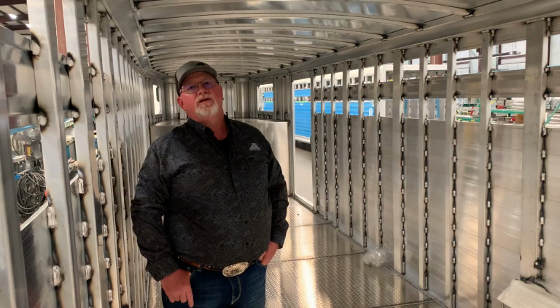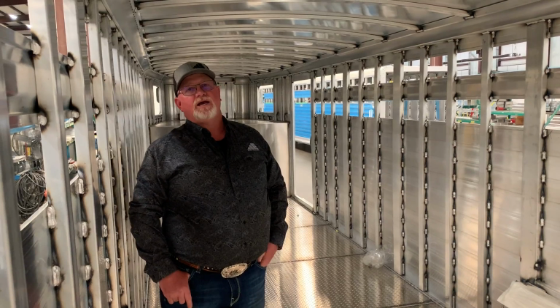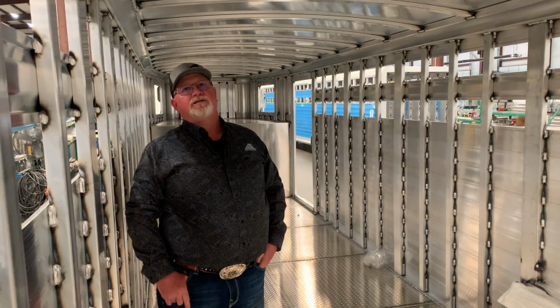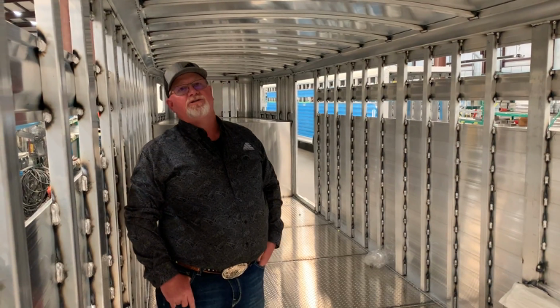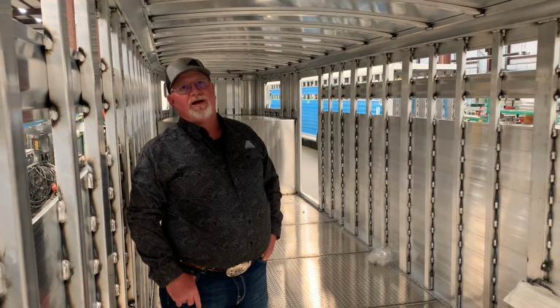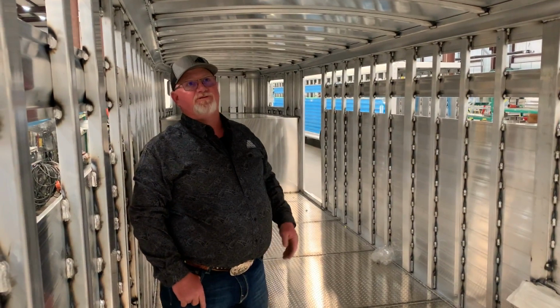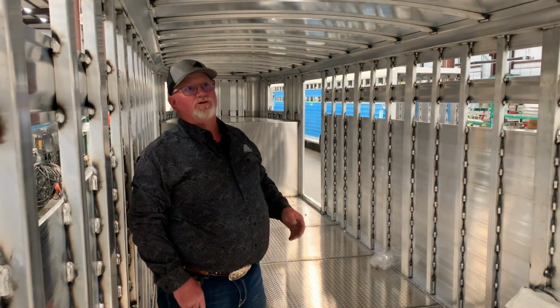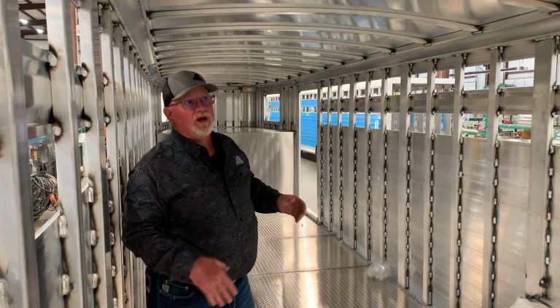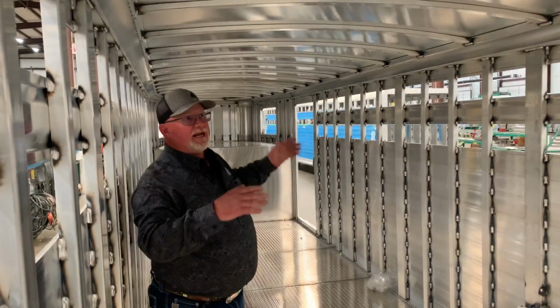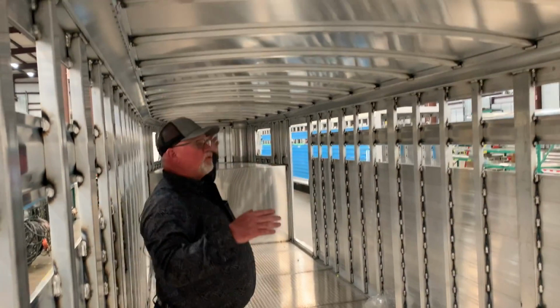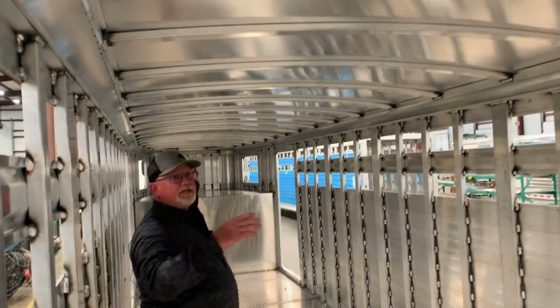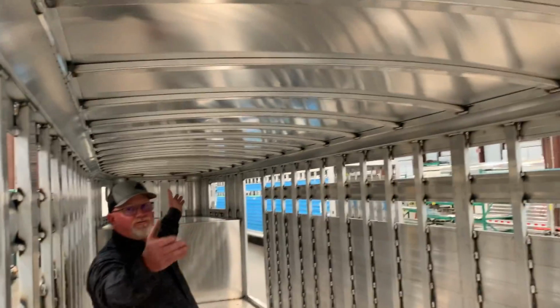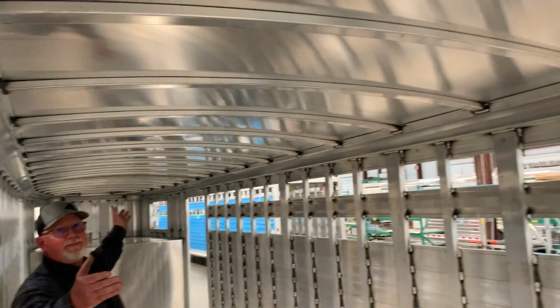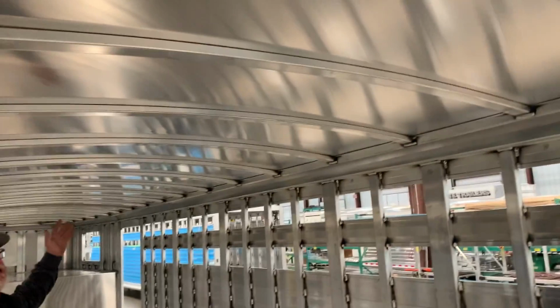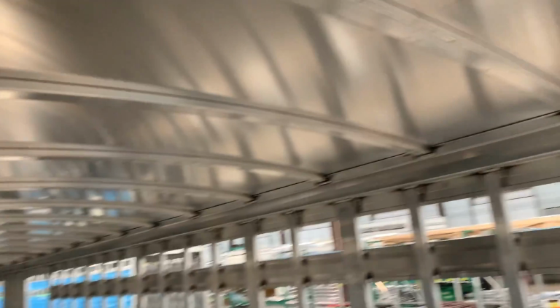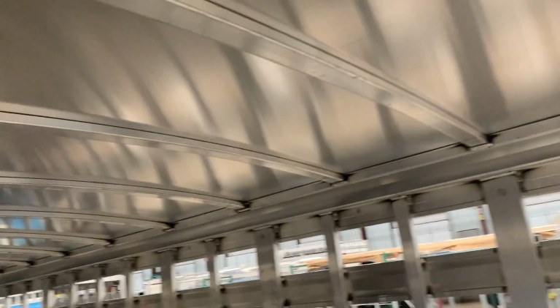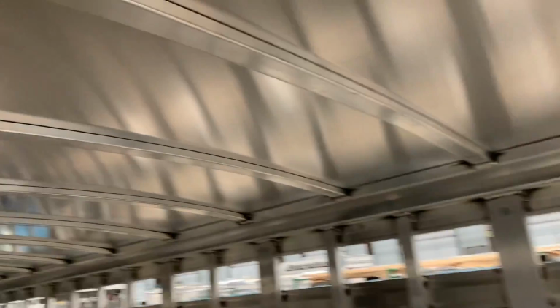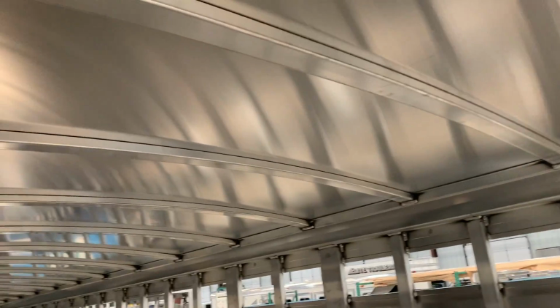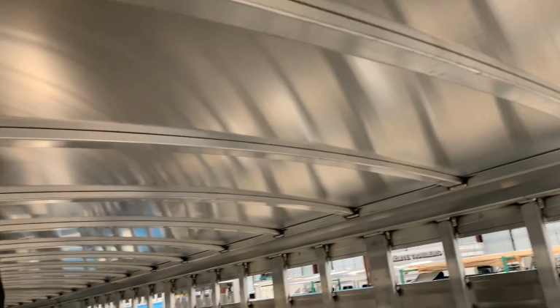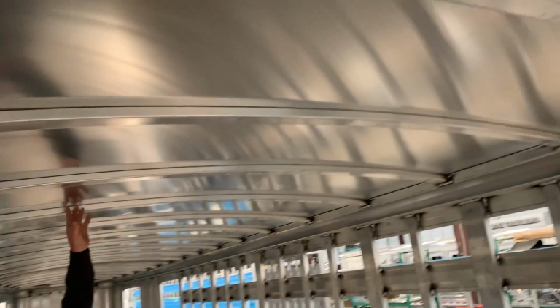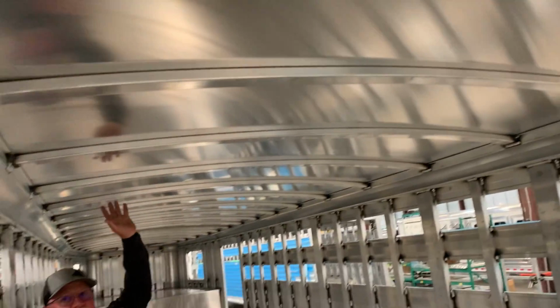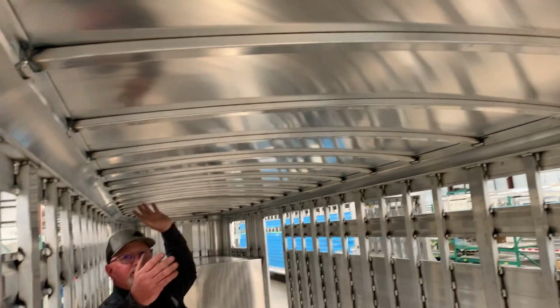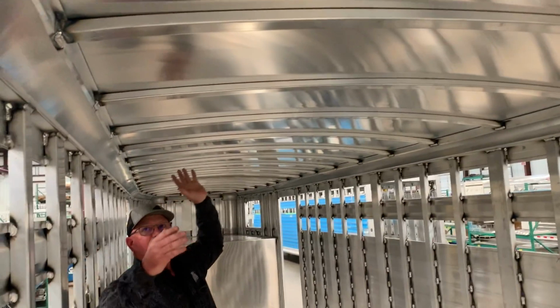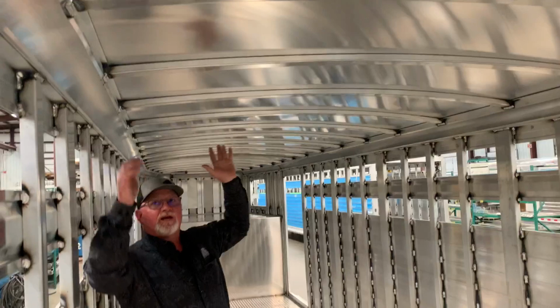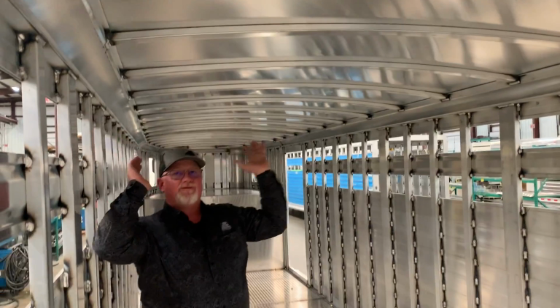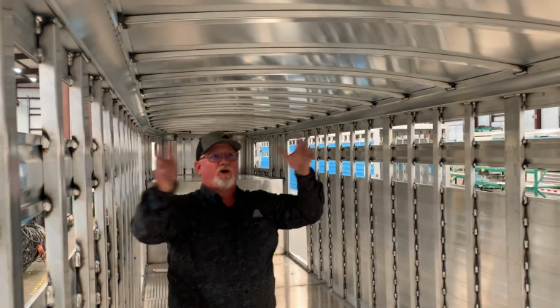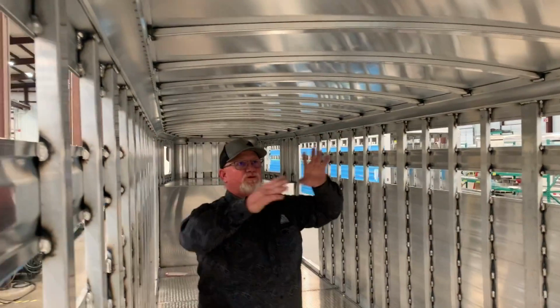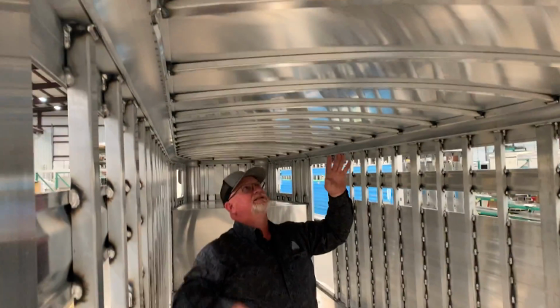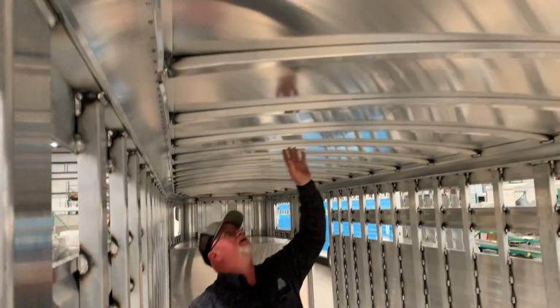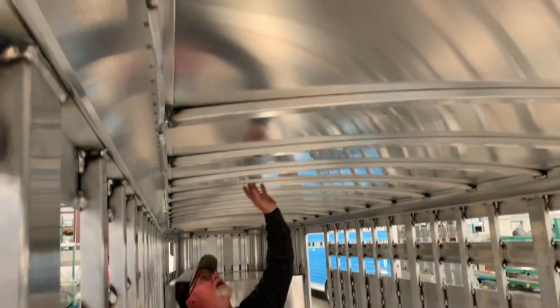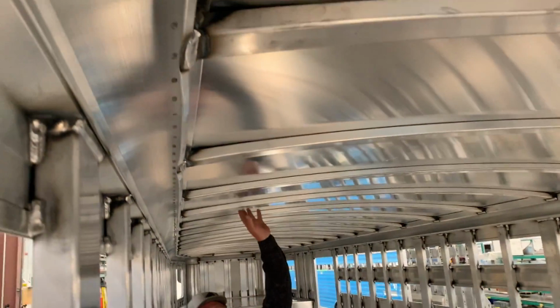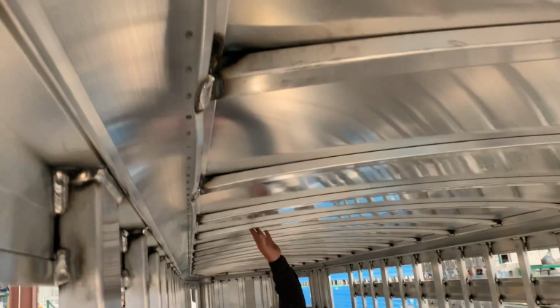Today I'd like to talk to you about the roofs on our trailer. It is a one-piece roof, front to back. It's .040 thick, and it will be stretched front to back, riveted all four sides.